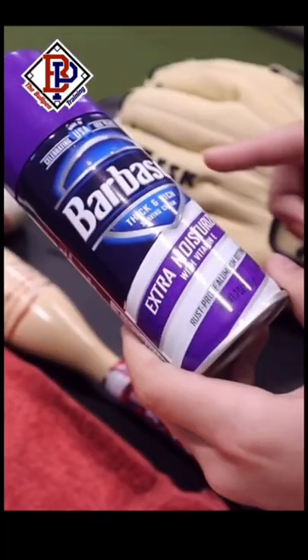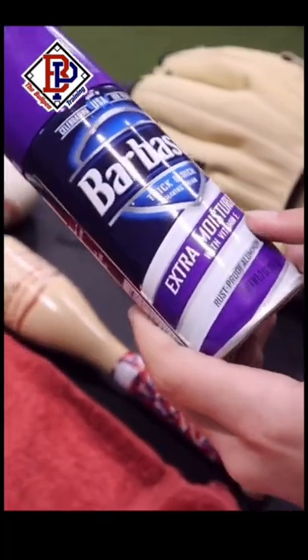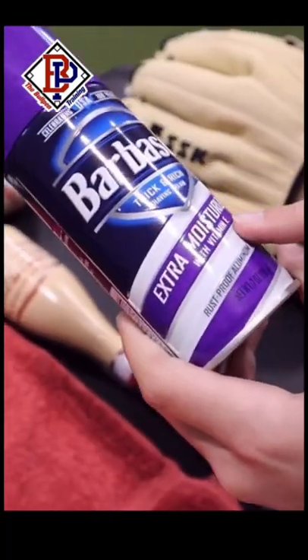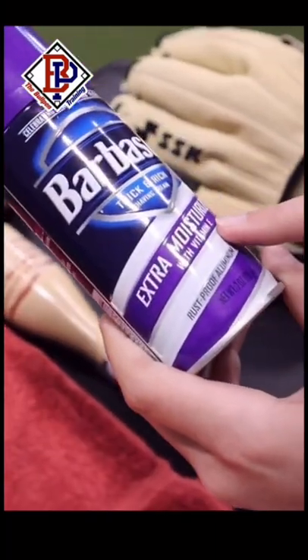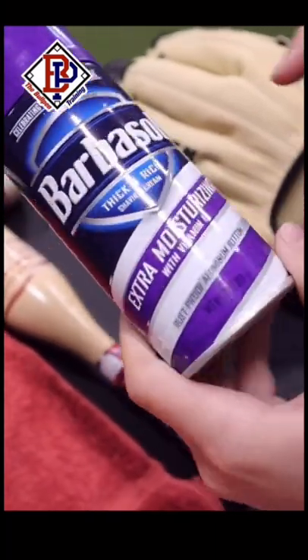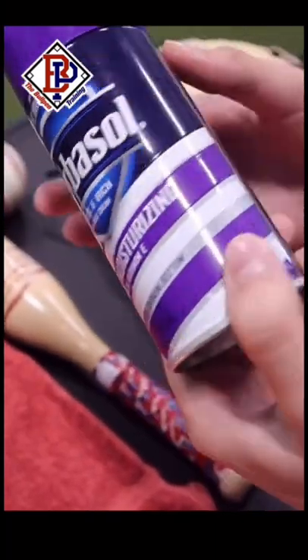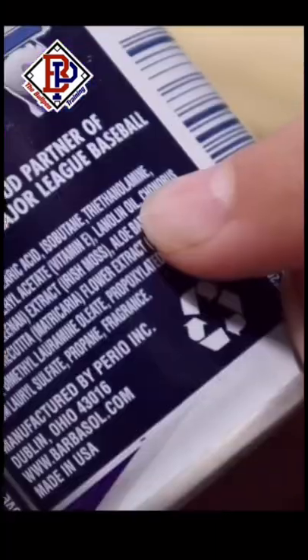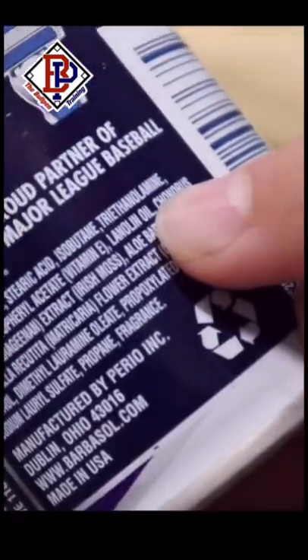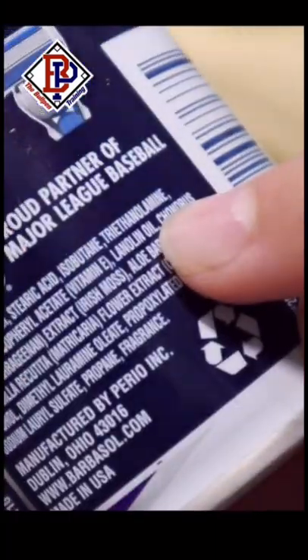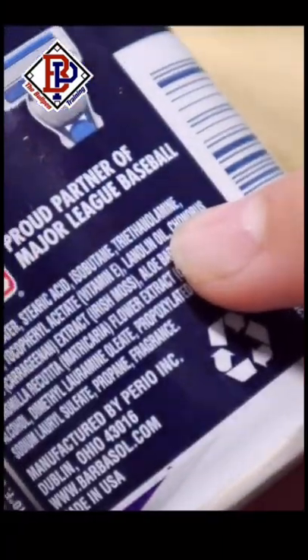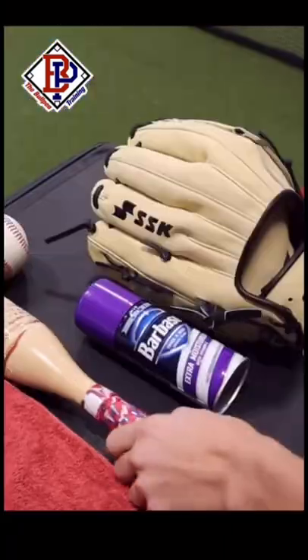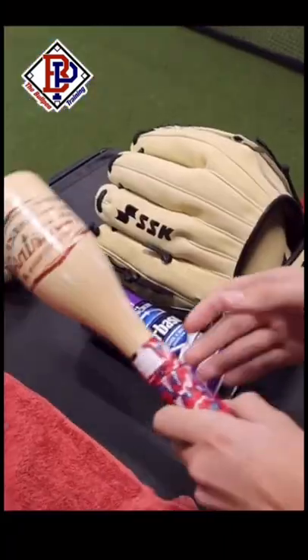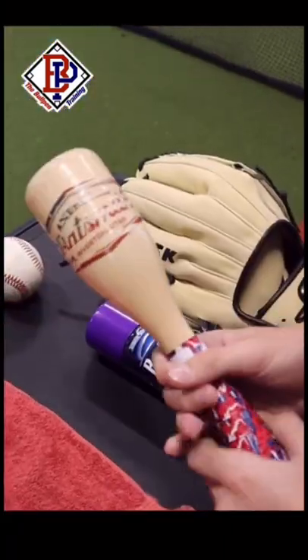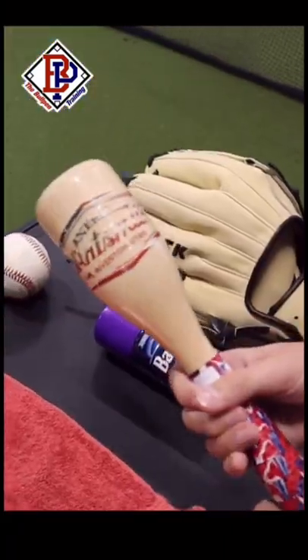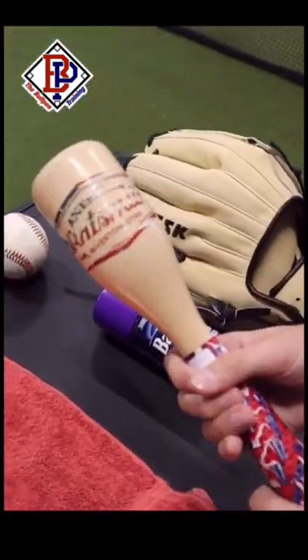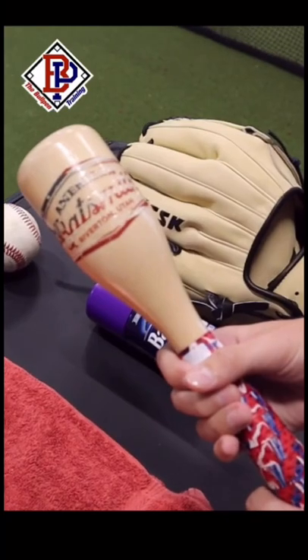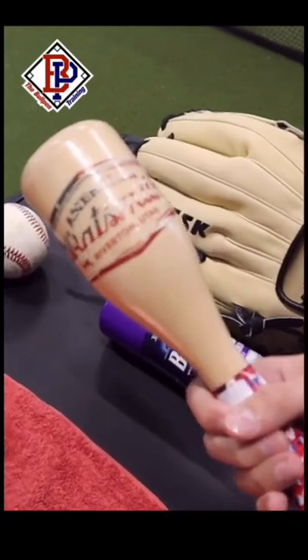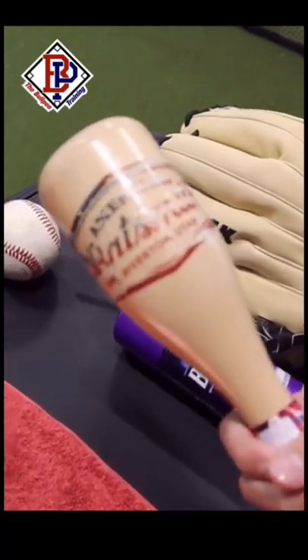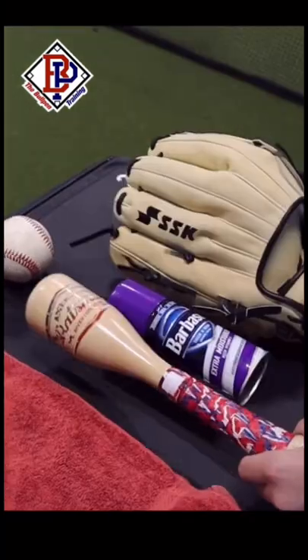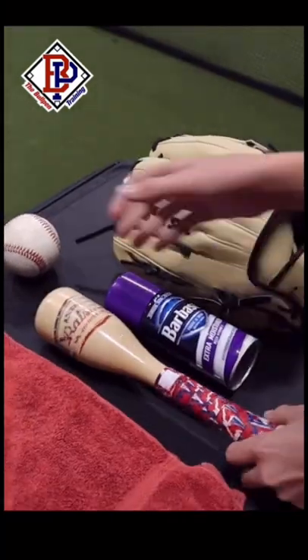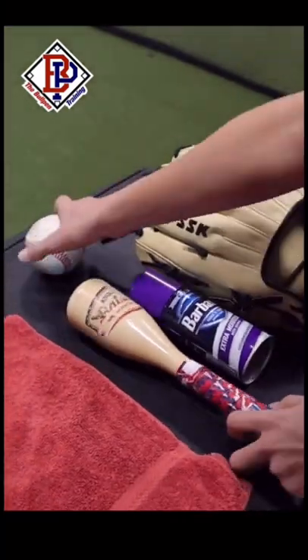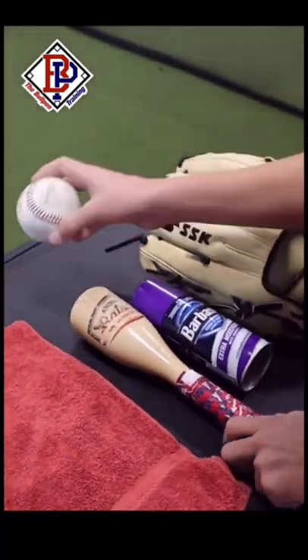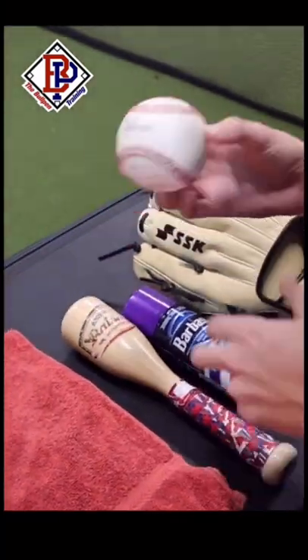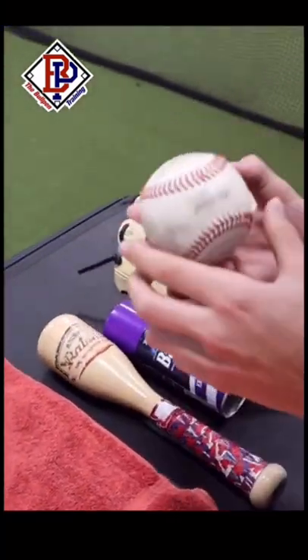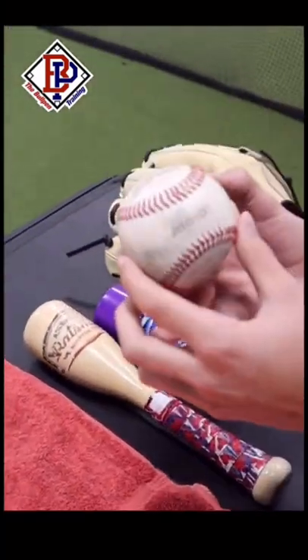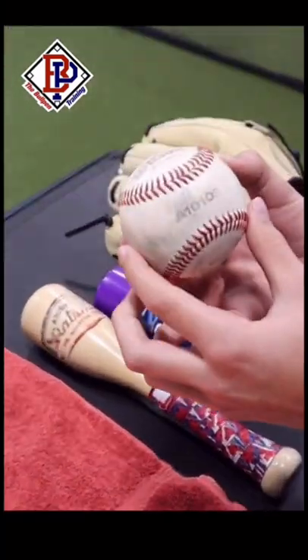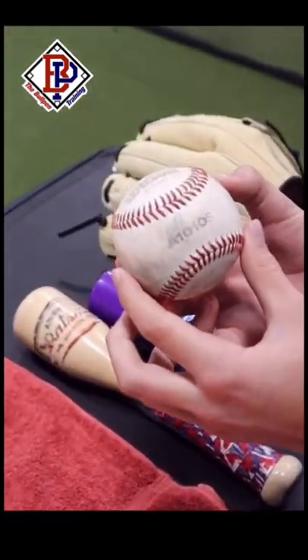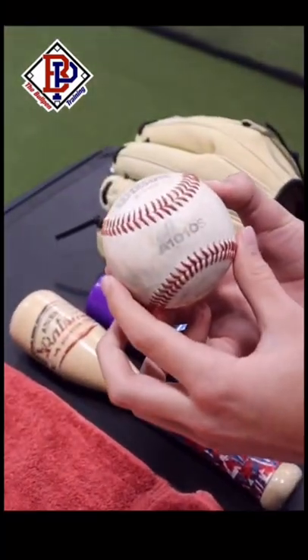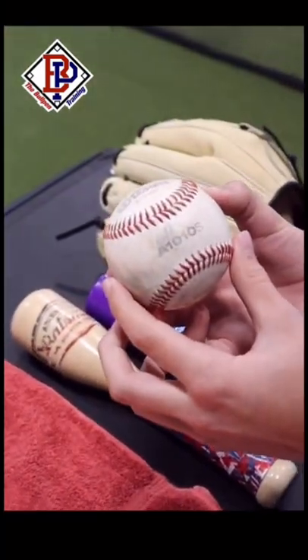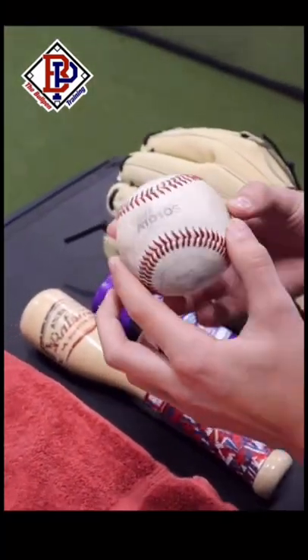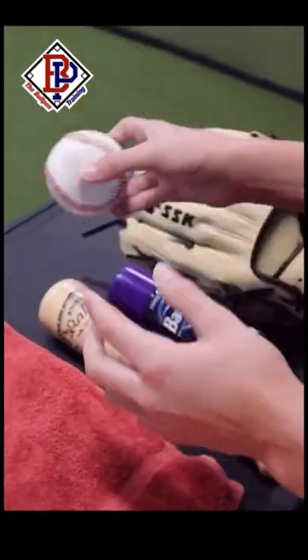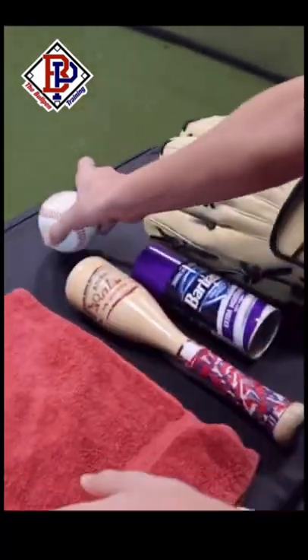The items you will need to break this in are shaving cream with lanolin oil, the American Batsmith Mallet, a baseball to play catch, and a towel to clean the glove.